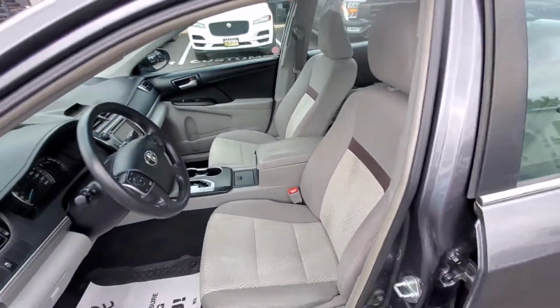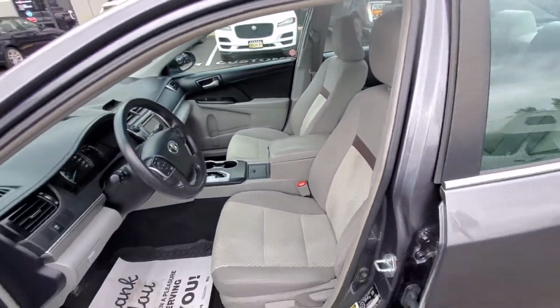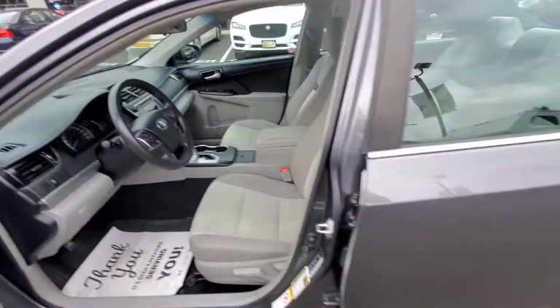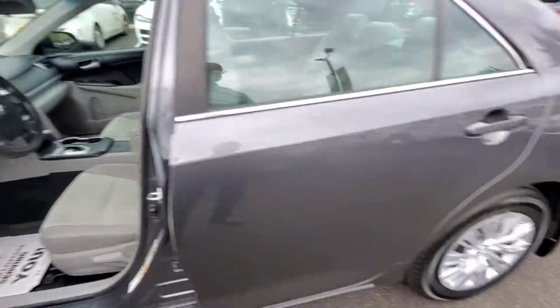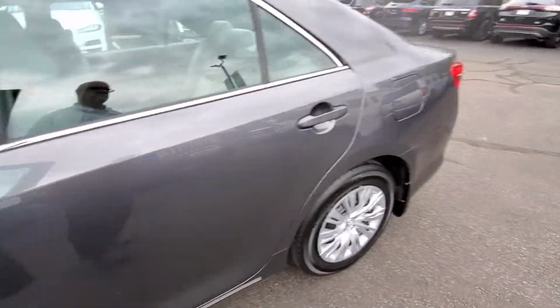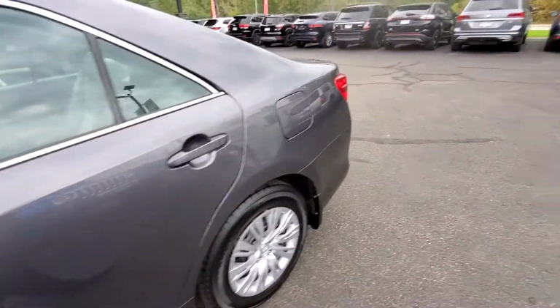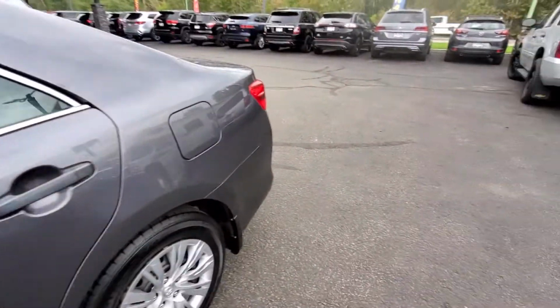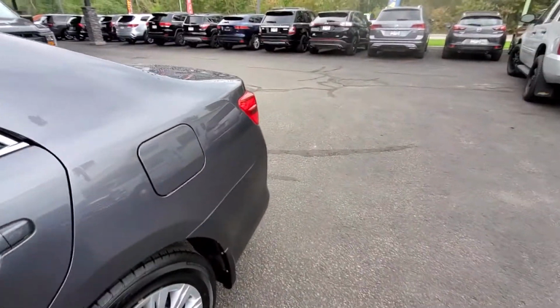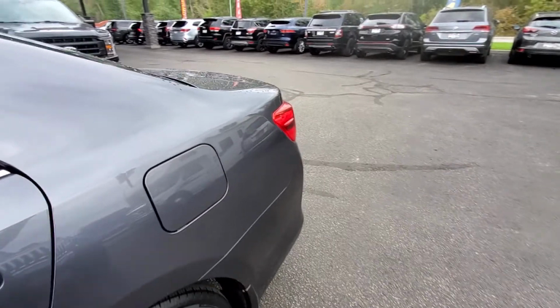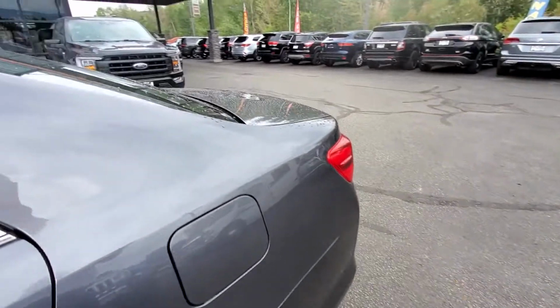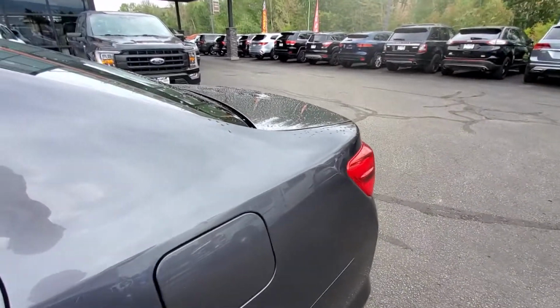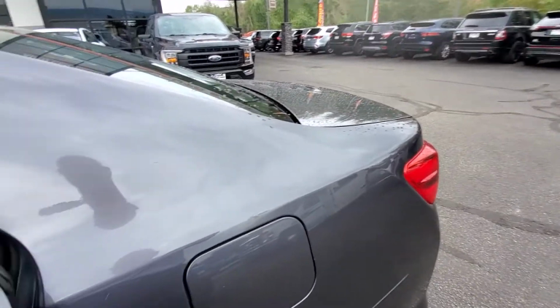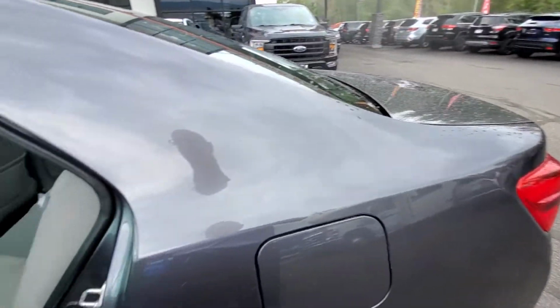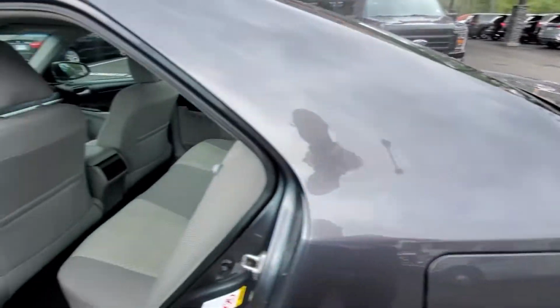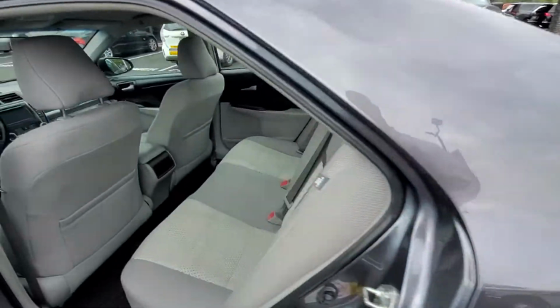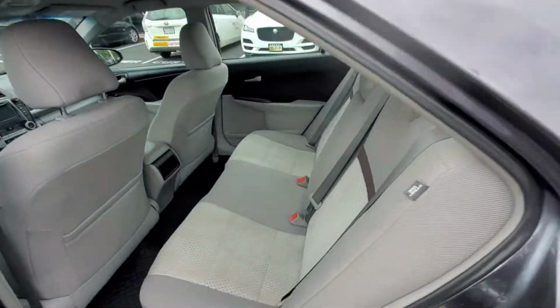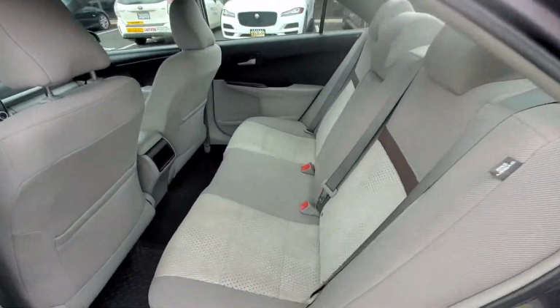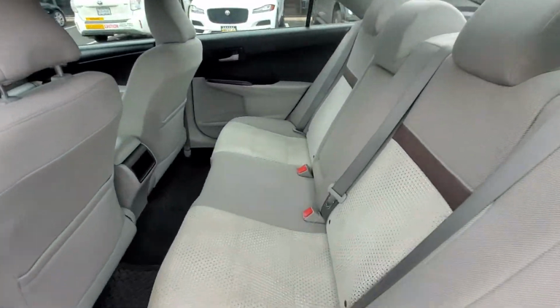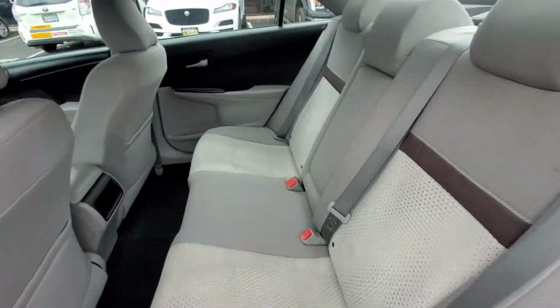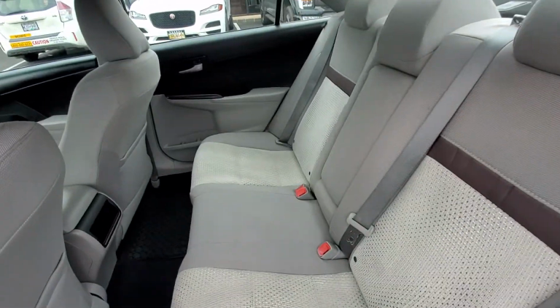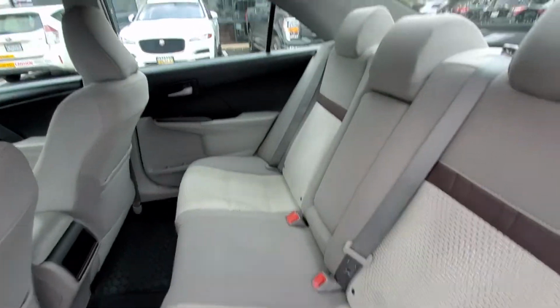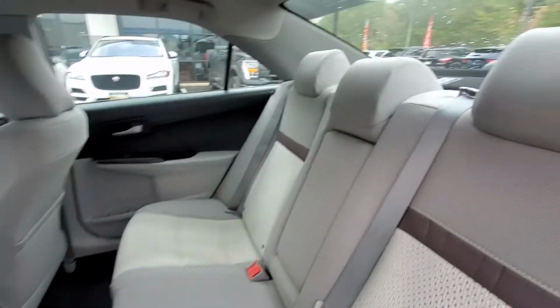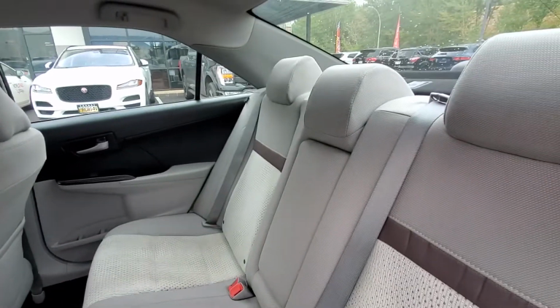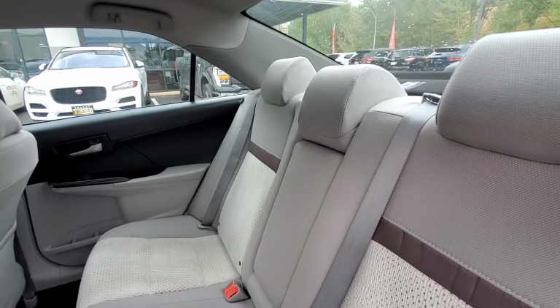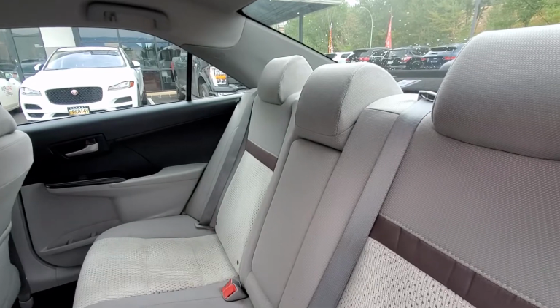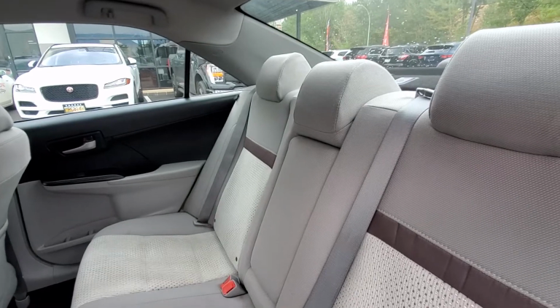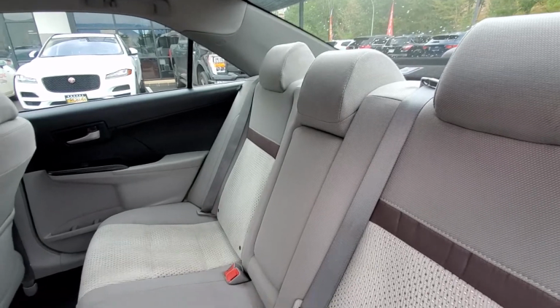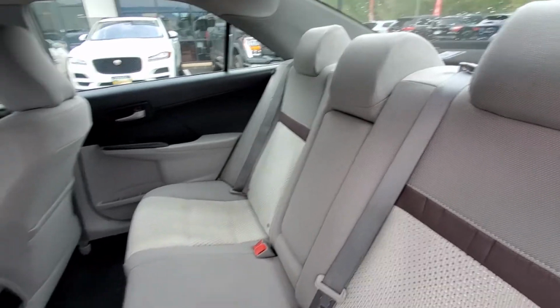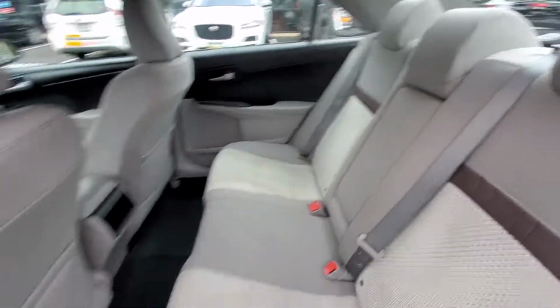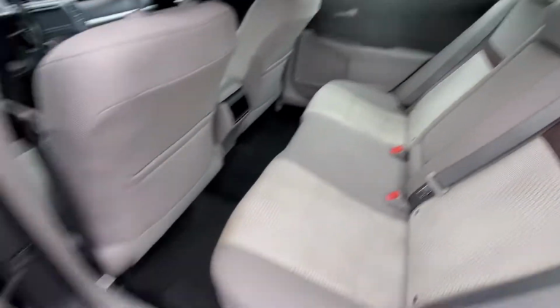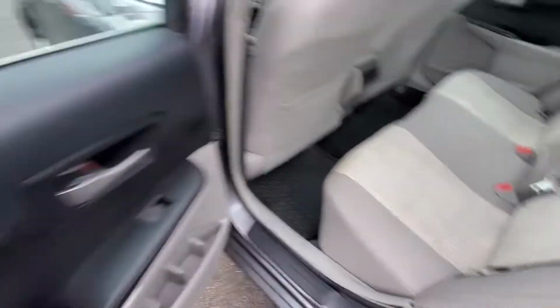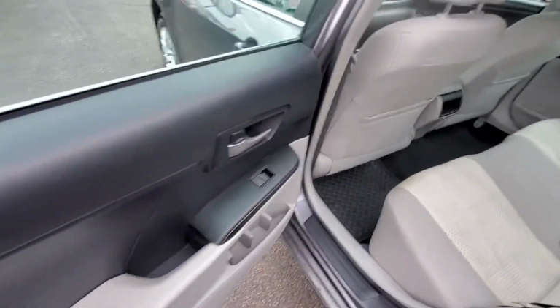The vehicle has approximately 103,000 kilometers. We do safety inspect all of our vehicles here at Elite Auto Center and we disclose the safety report as well as the Carfax report.